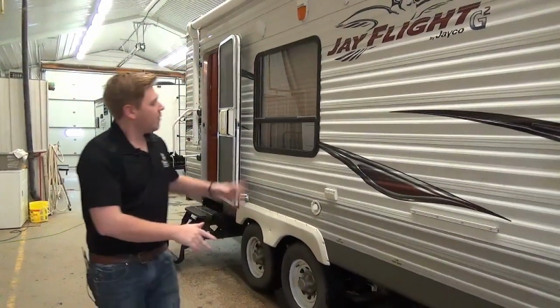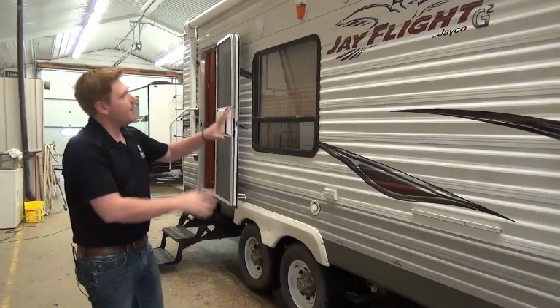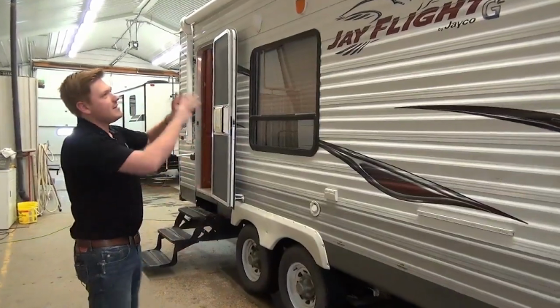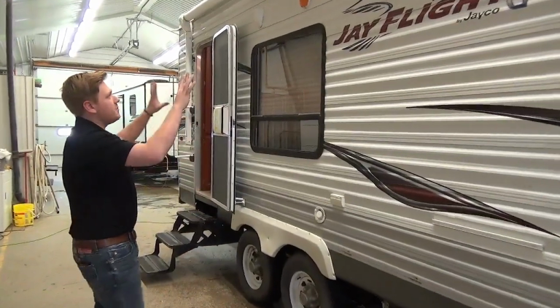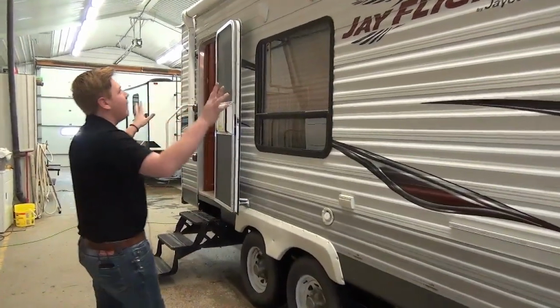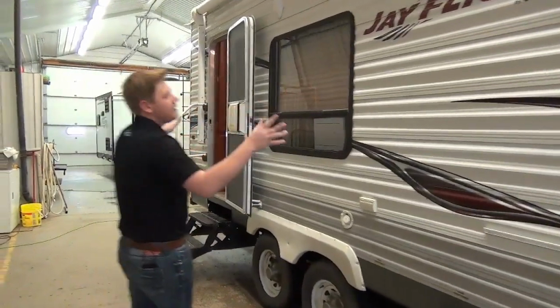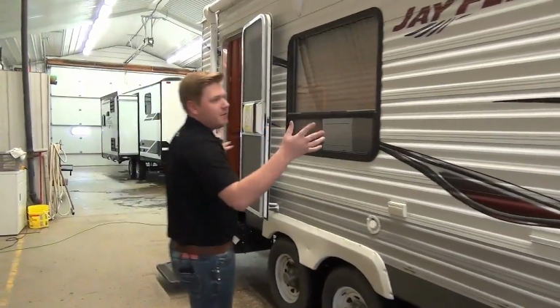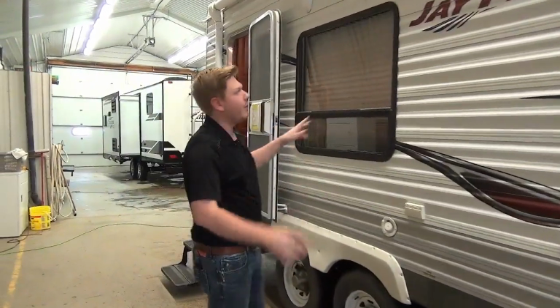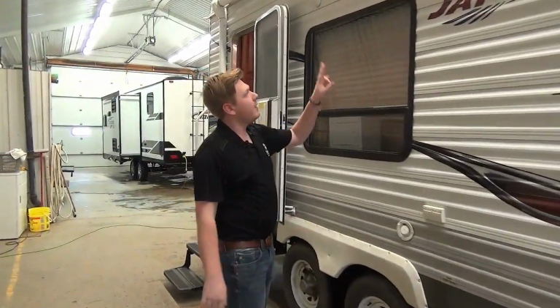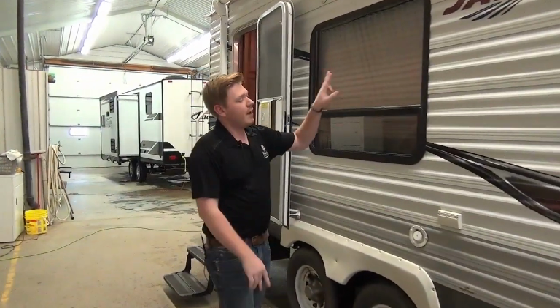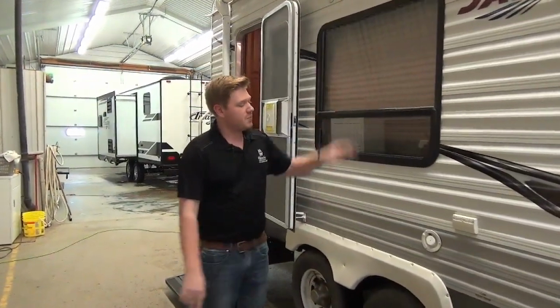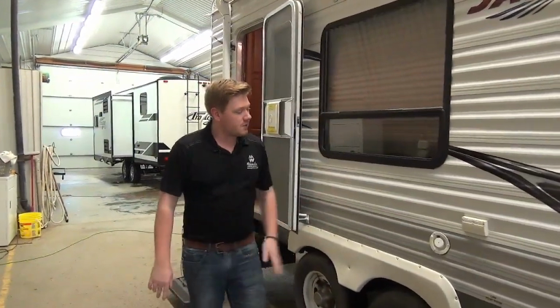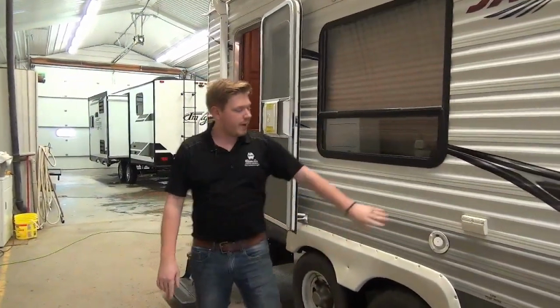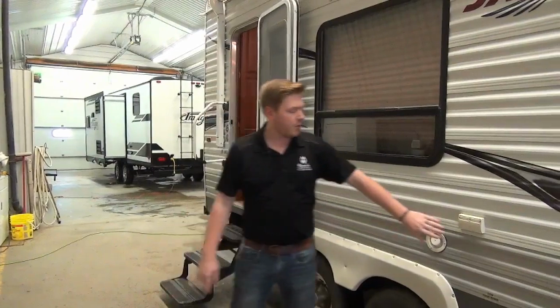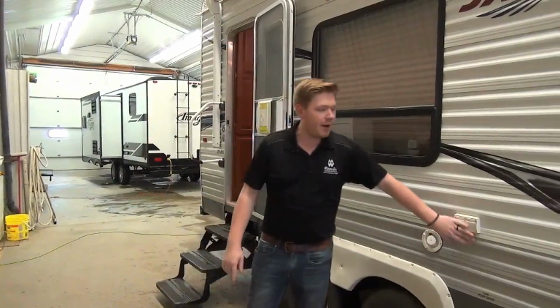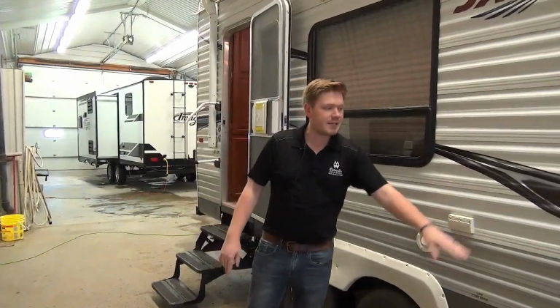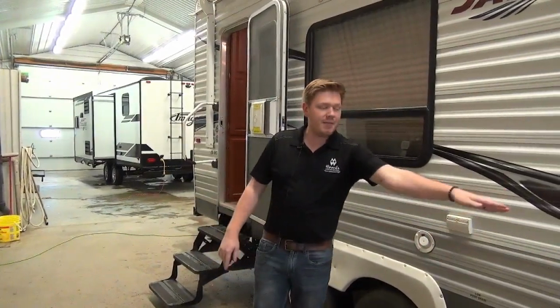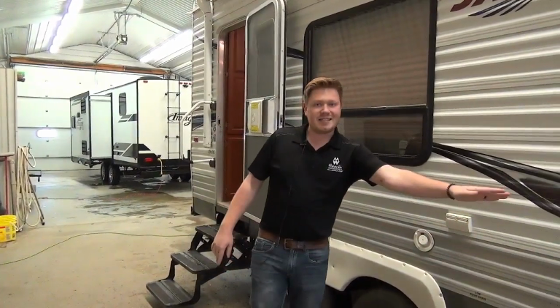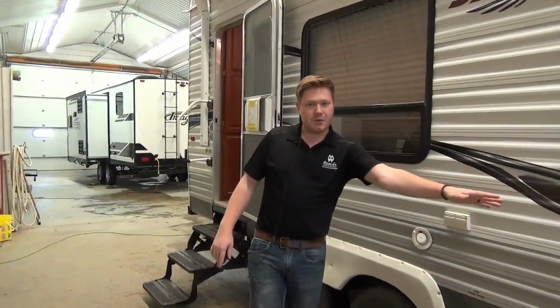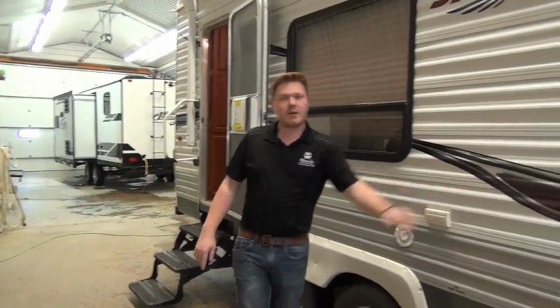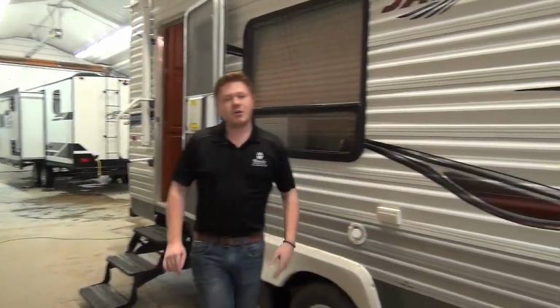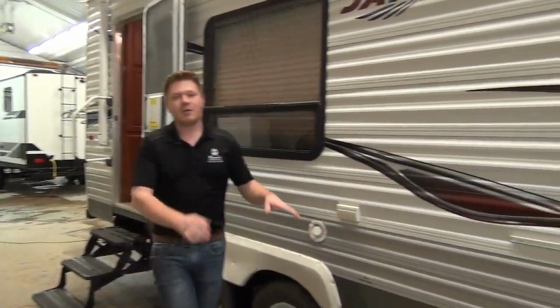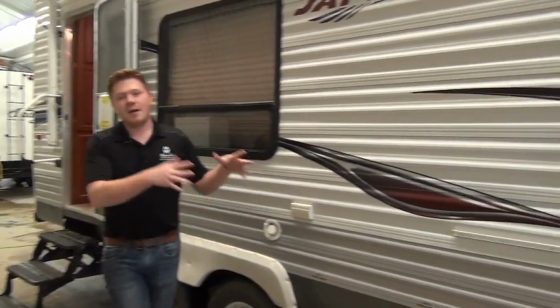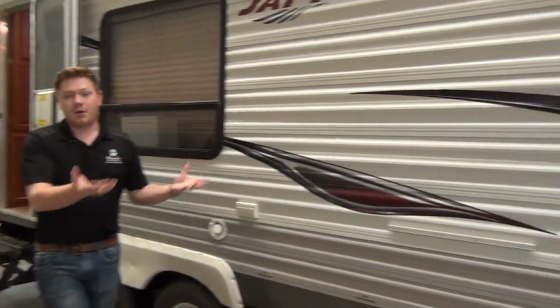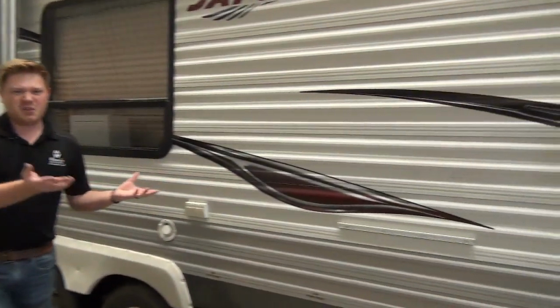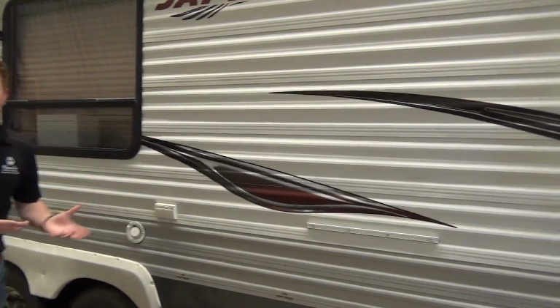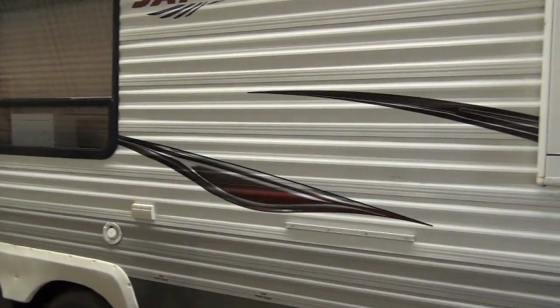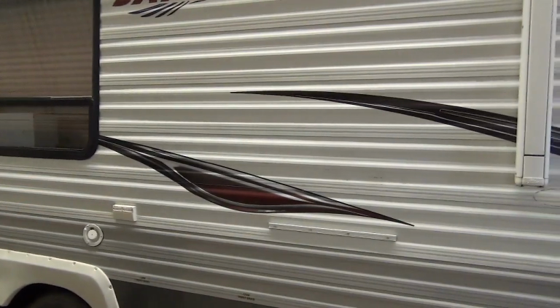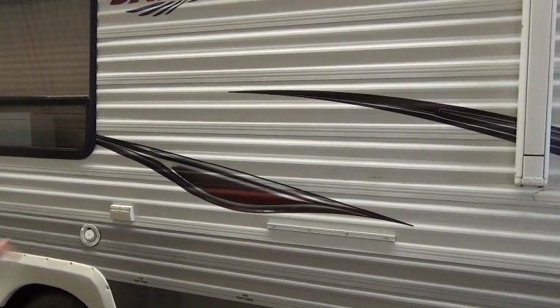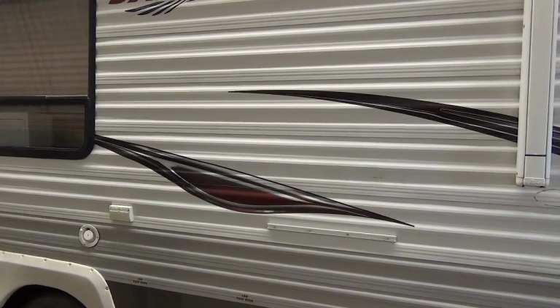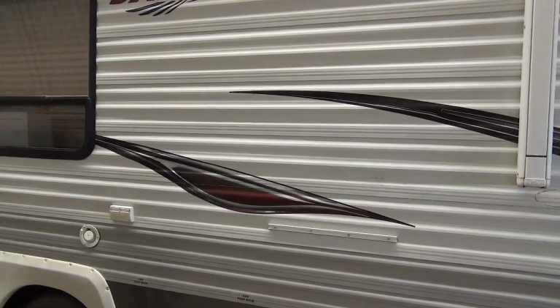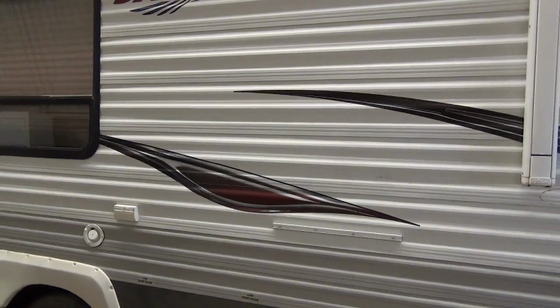We also have a nice large power awning. This is a 12-volt power awning with outdoor speakers. We have outdoor power access, and even an accessory rail. So you can mount up maybe one of those little tables you can get from Camping World, or even a barbecue as well.